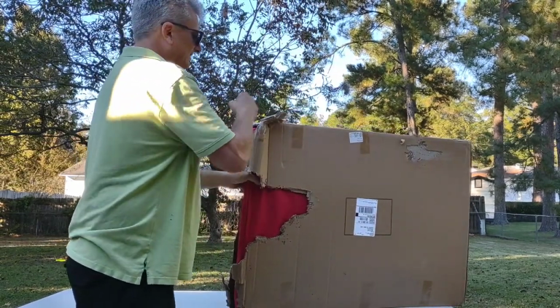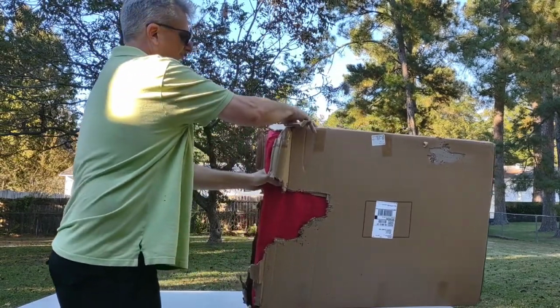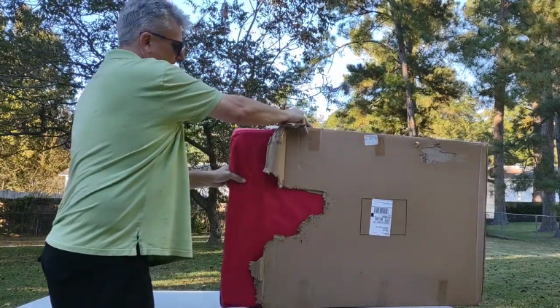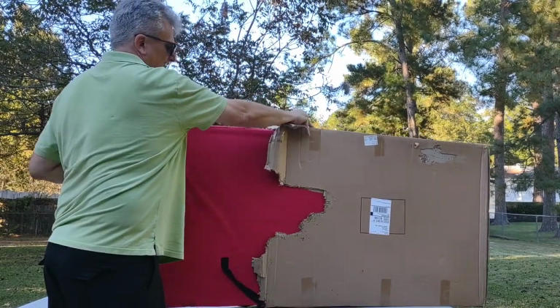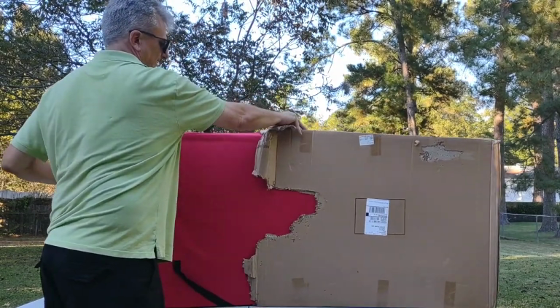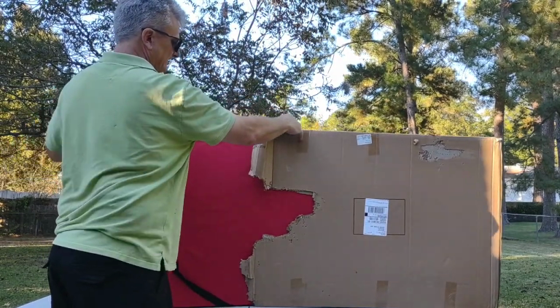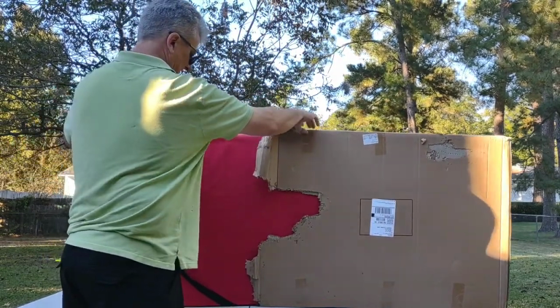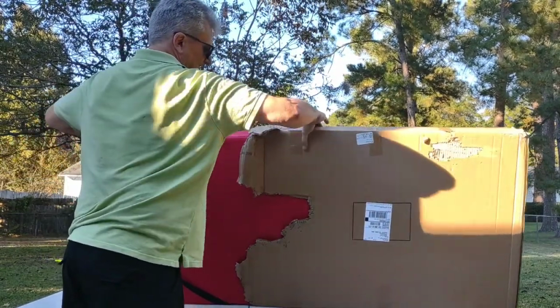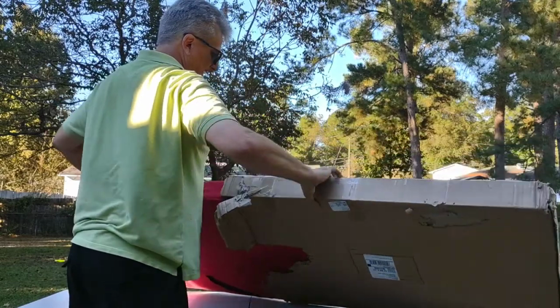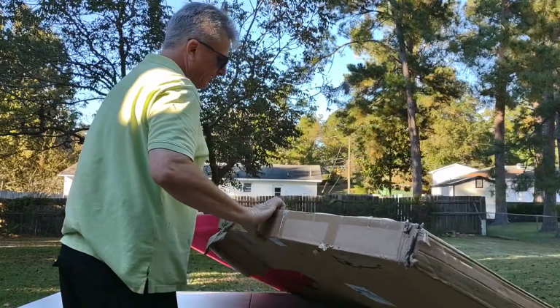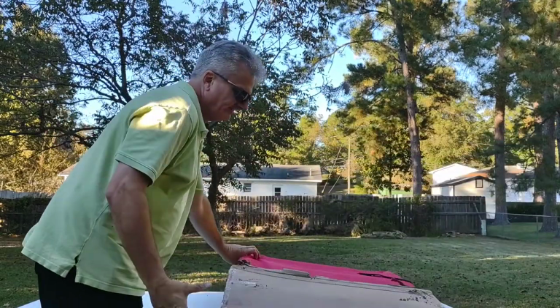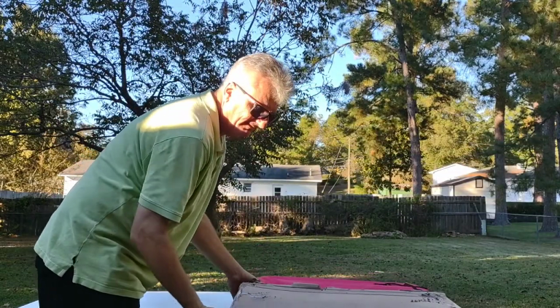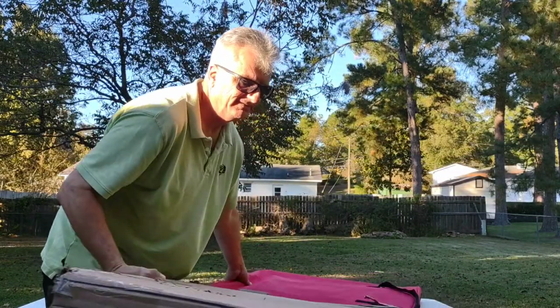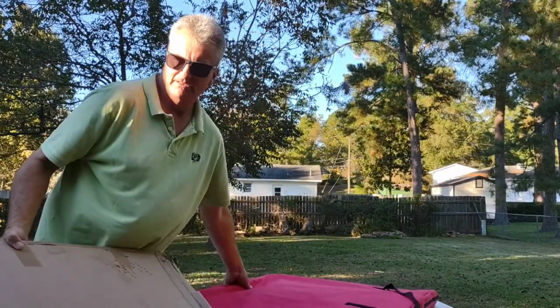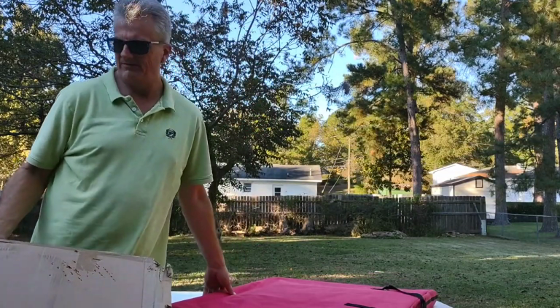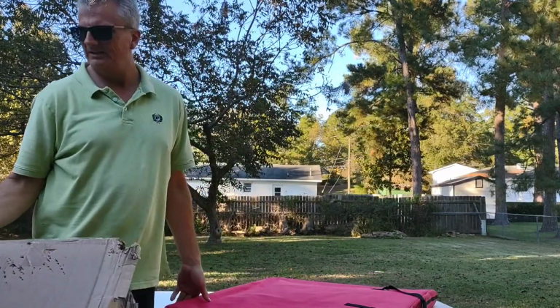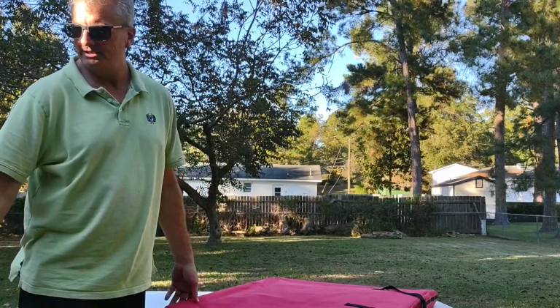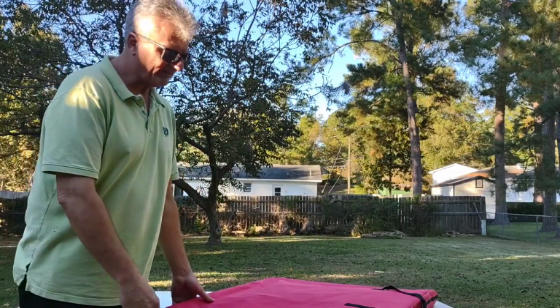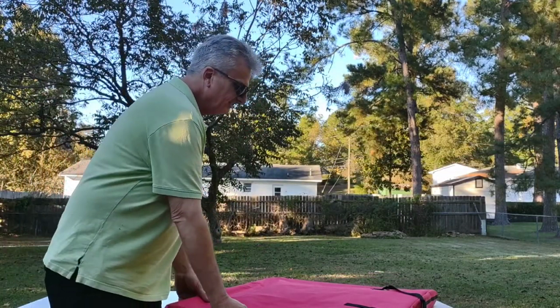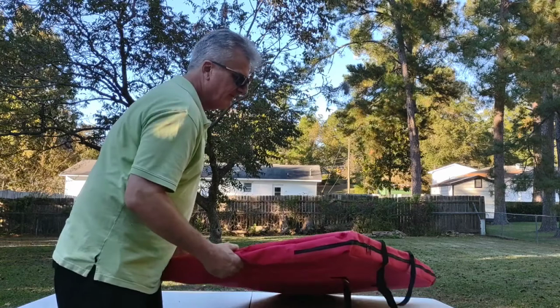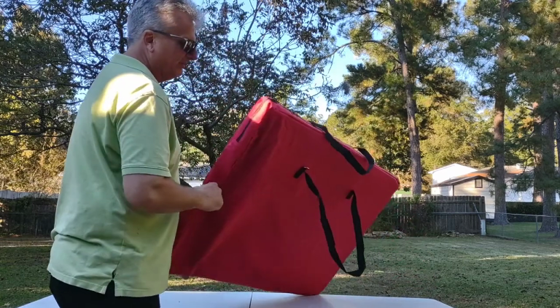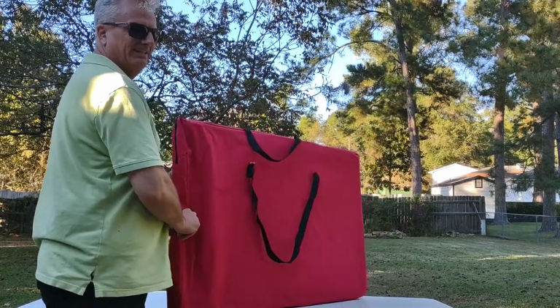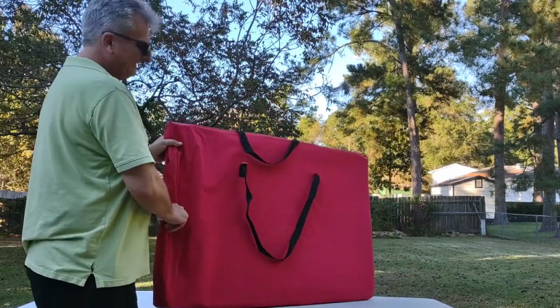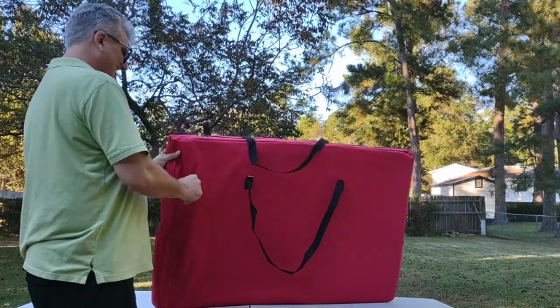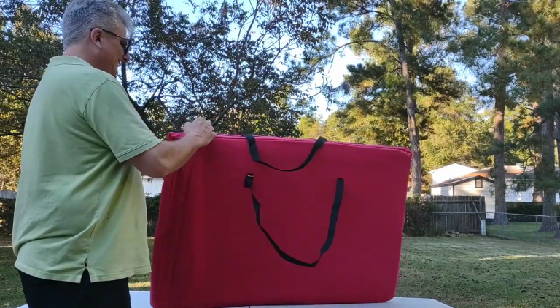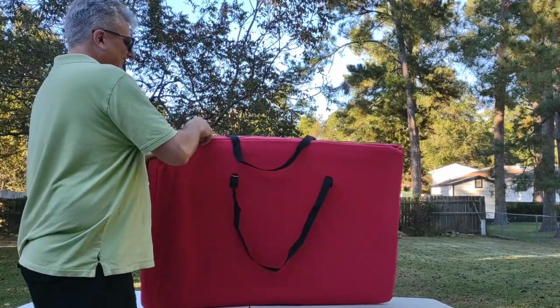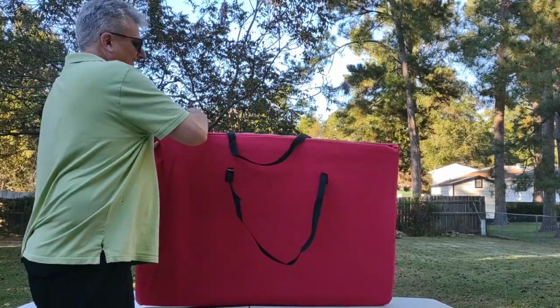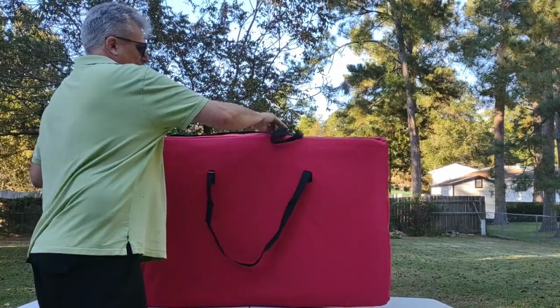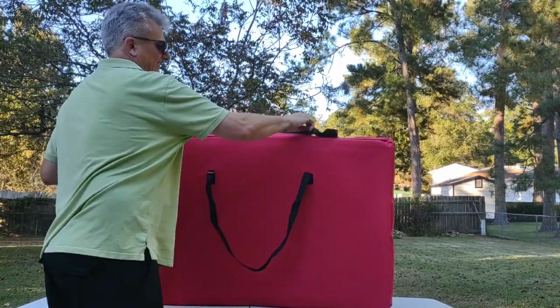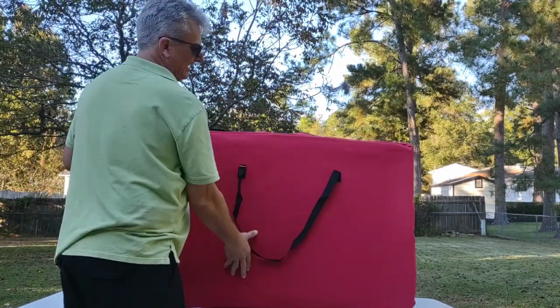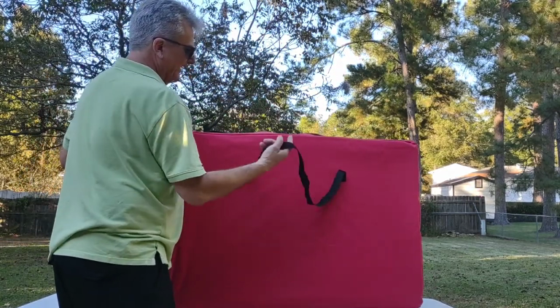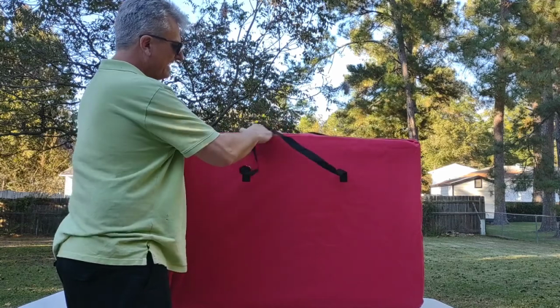This is a soft-sided kennel from Amazon. Here, take your box Riley — that made him so happy! It comes with a nice little carrying bag.